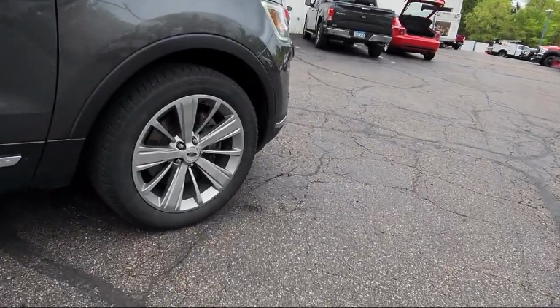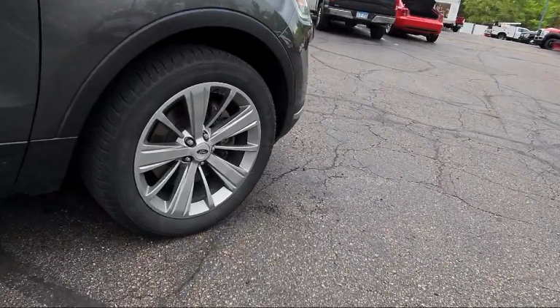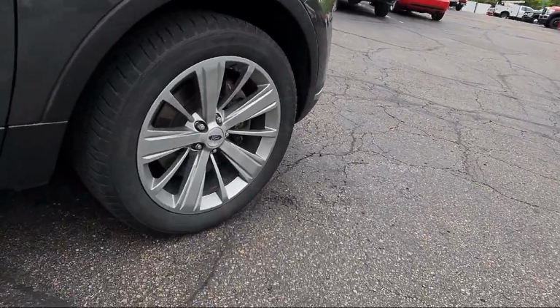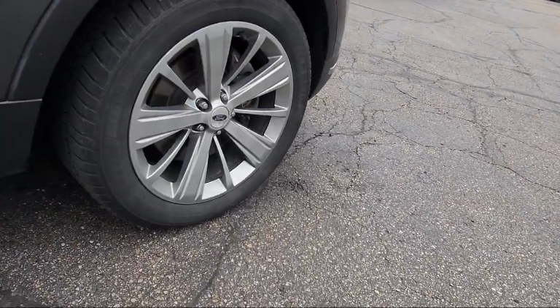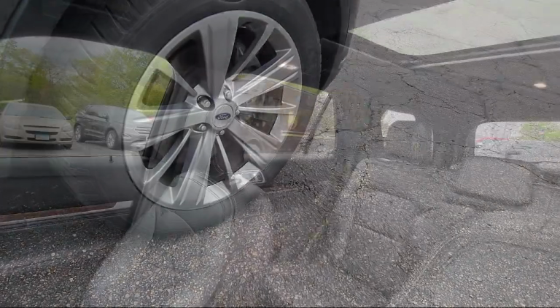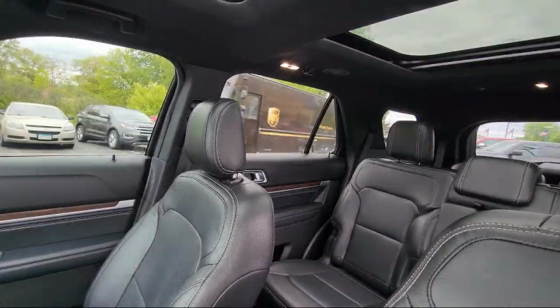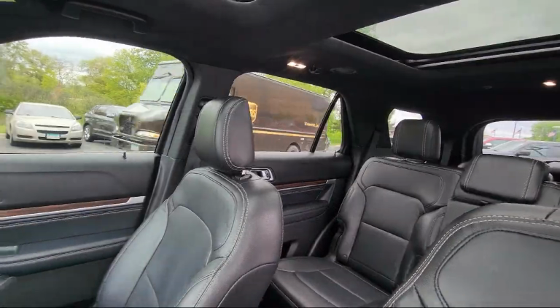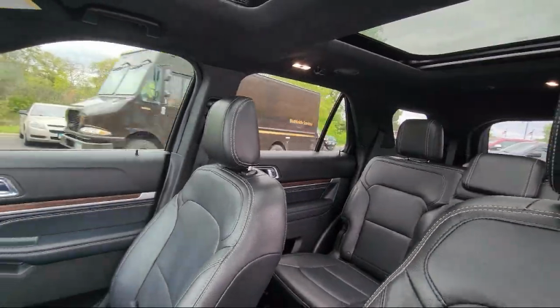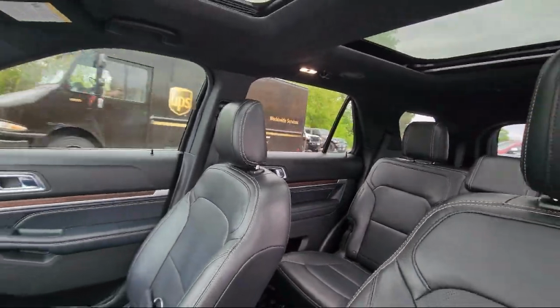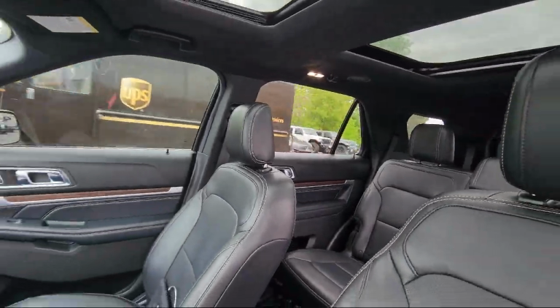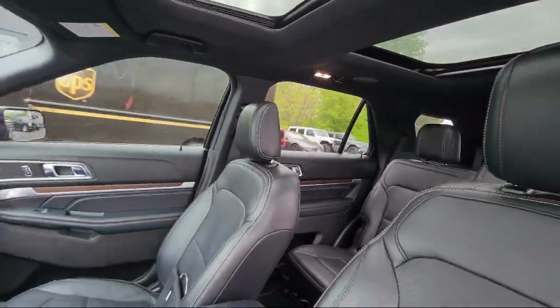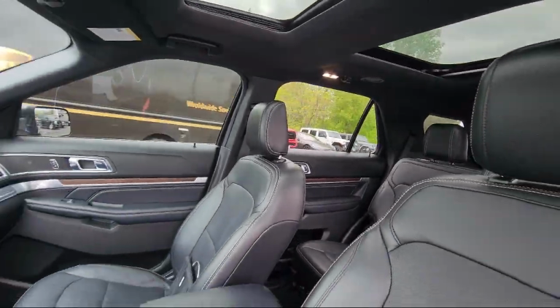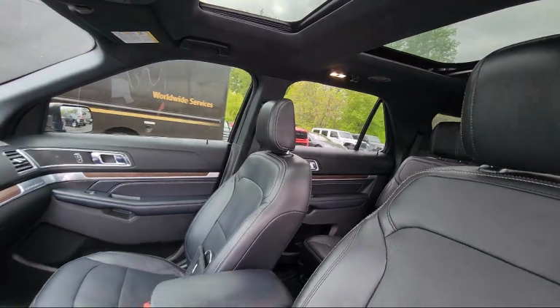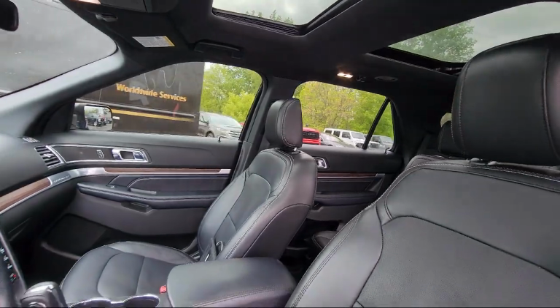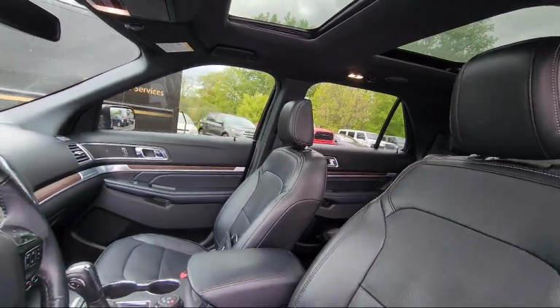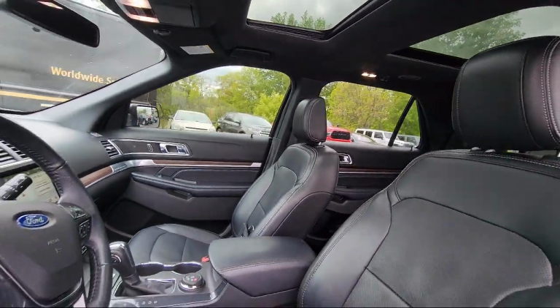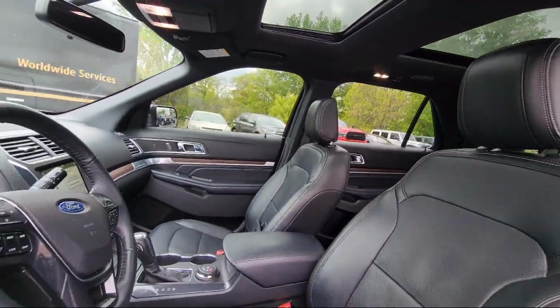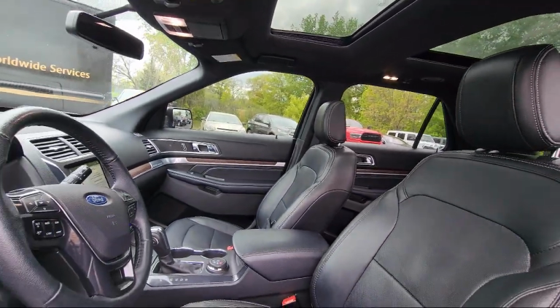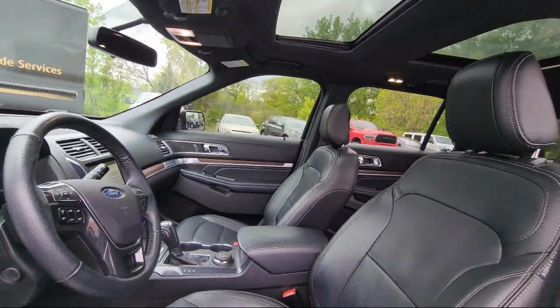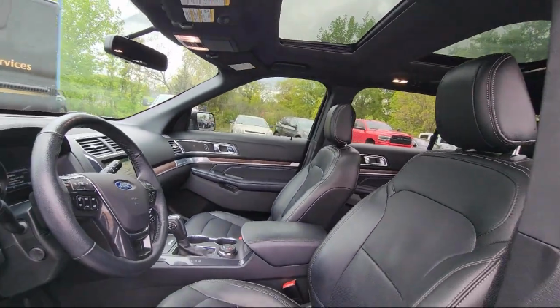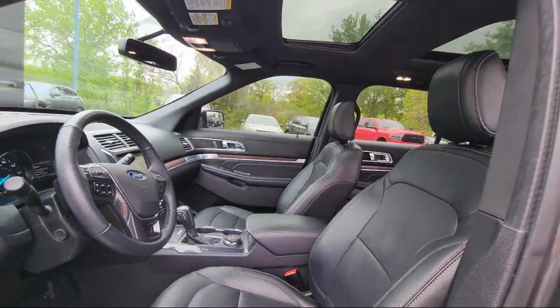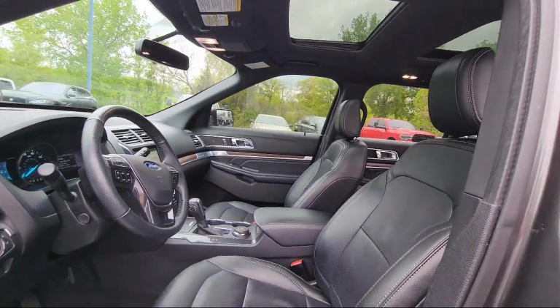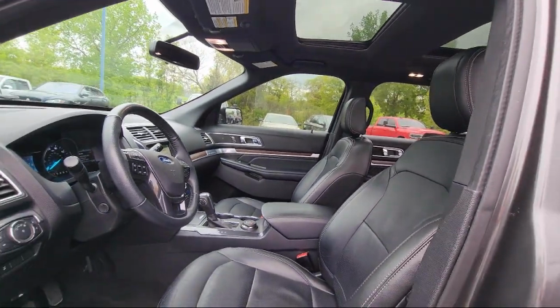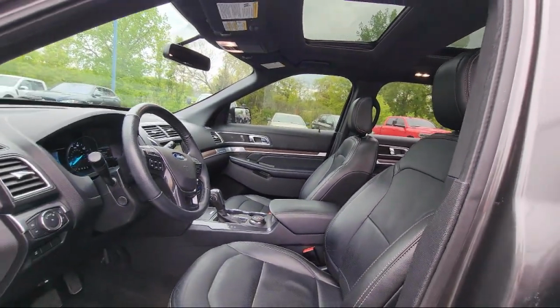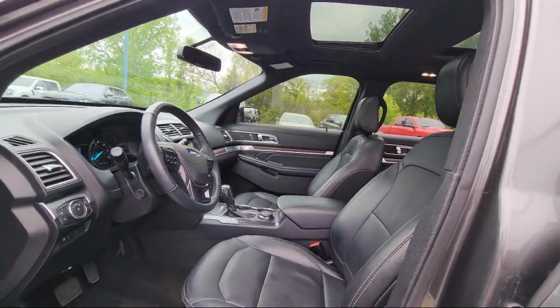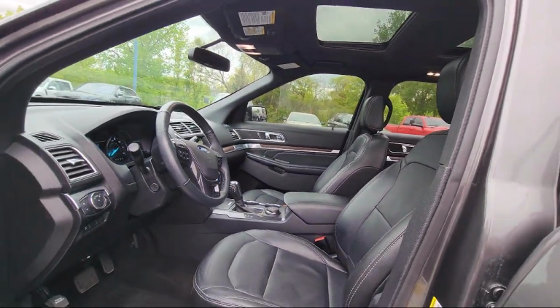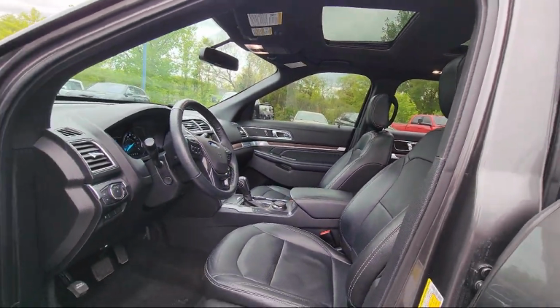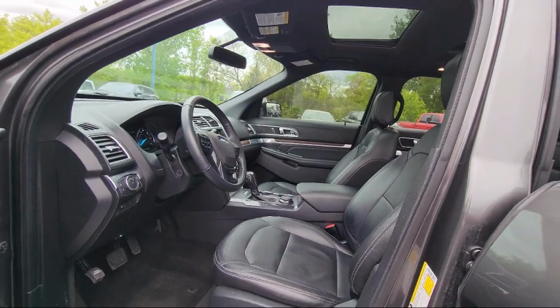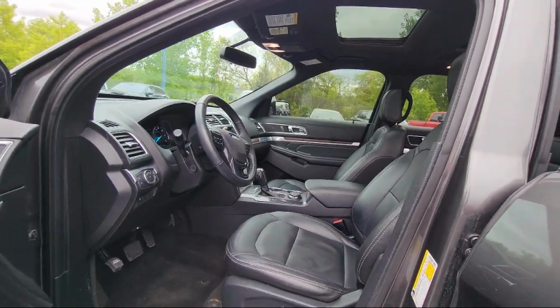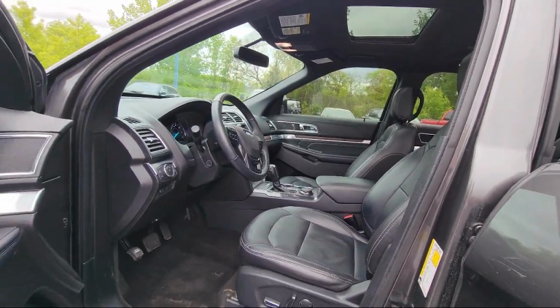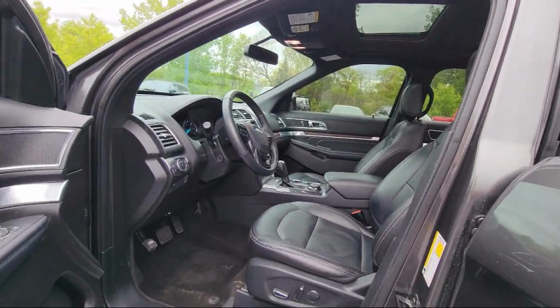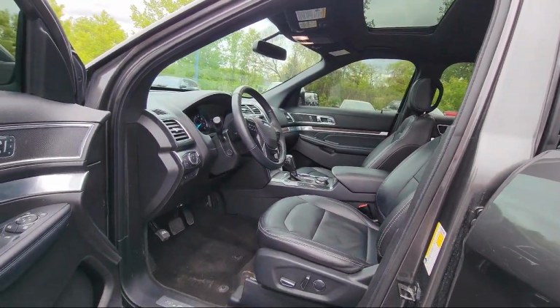Center Front Console with Armrest and Storage, Emergency Rear Locking Retractors, In-Dash Rear View Monitor, Power Door Locks Anti-Lockout, Electronic Messaging Assistance with Read Function, and much more.